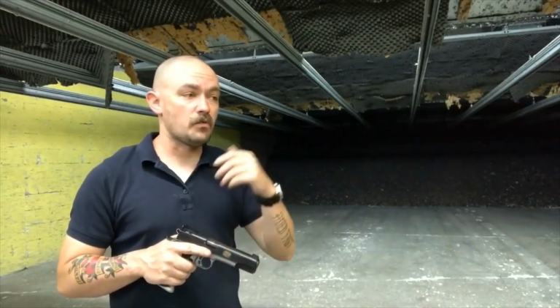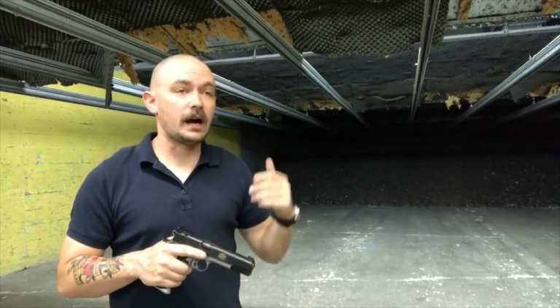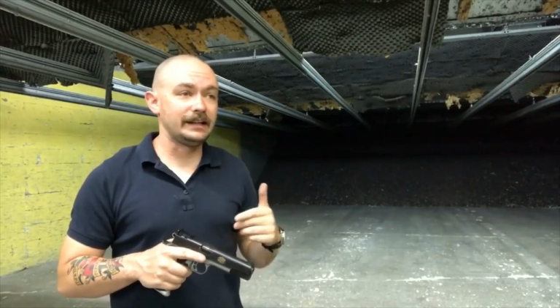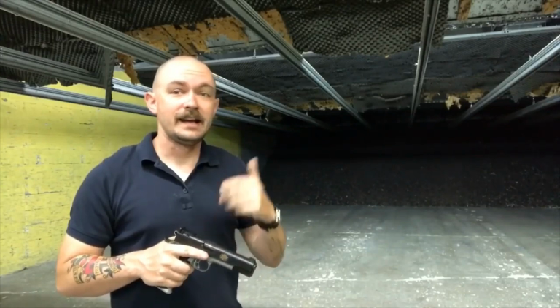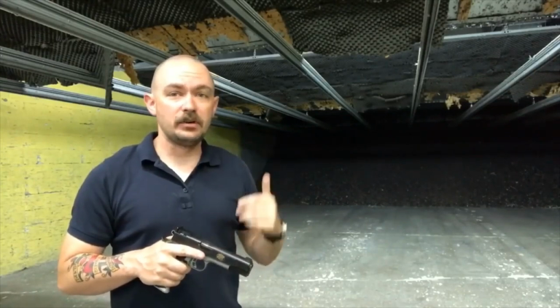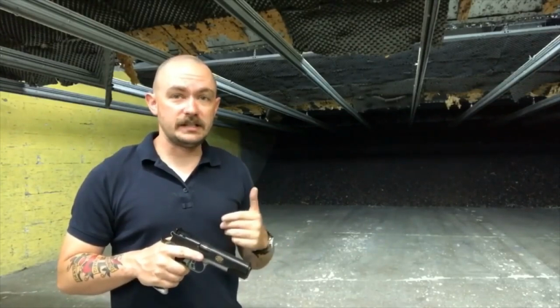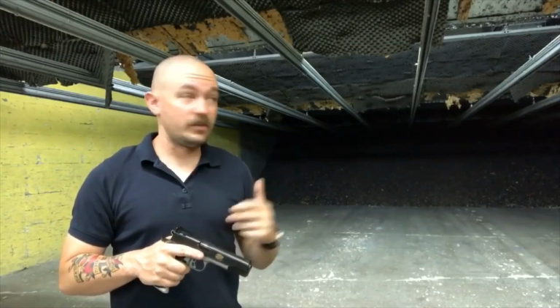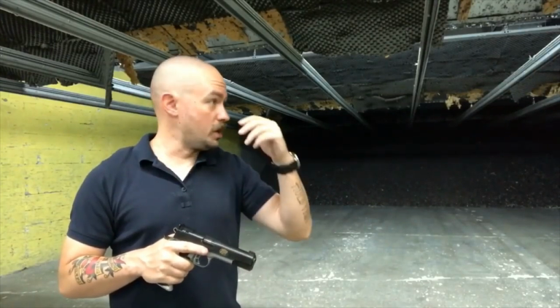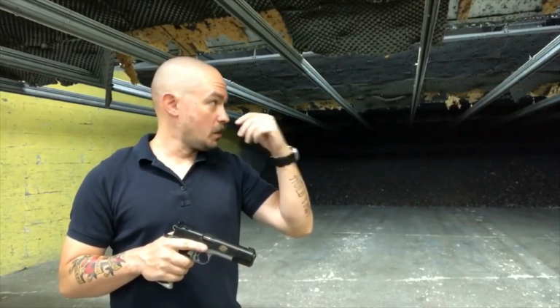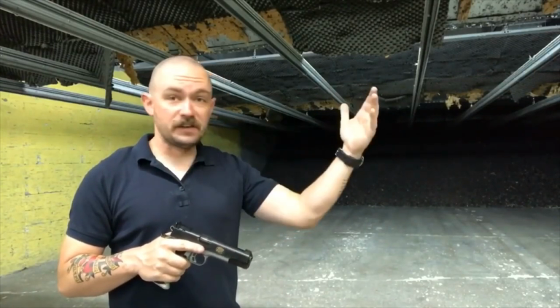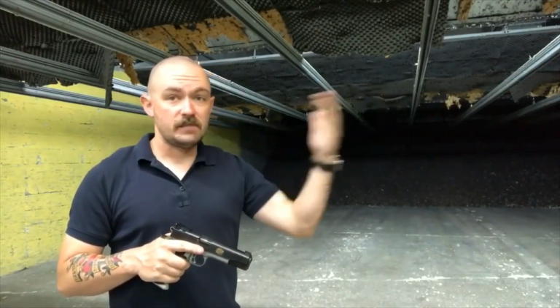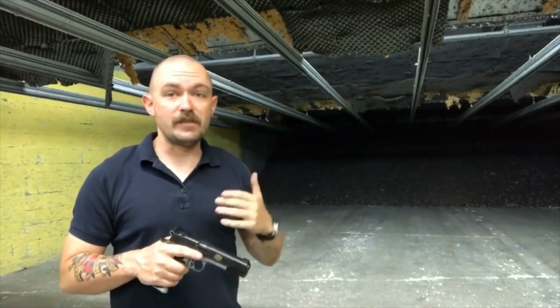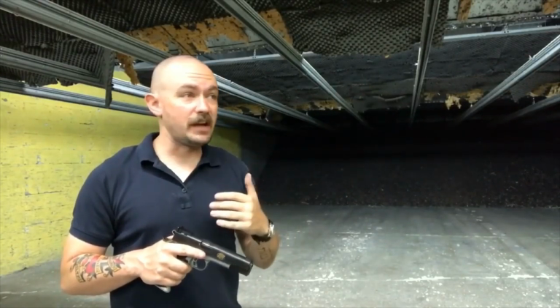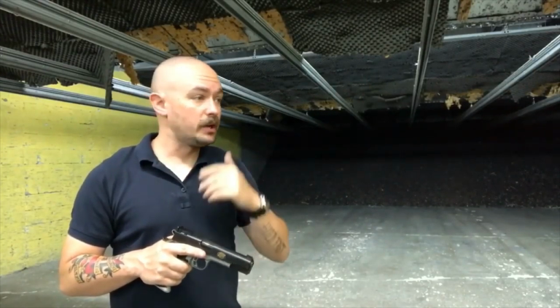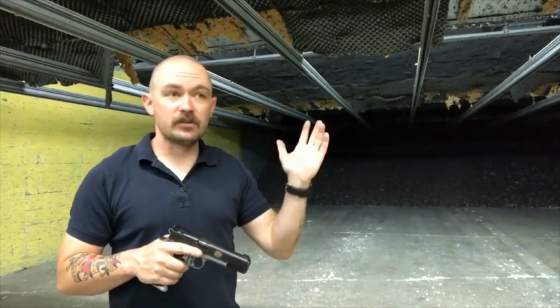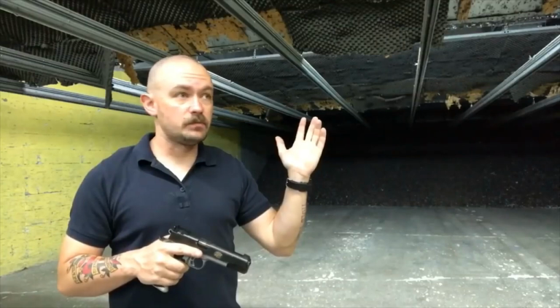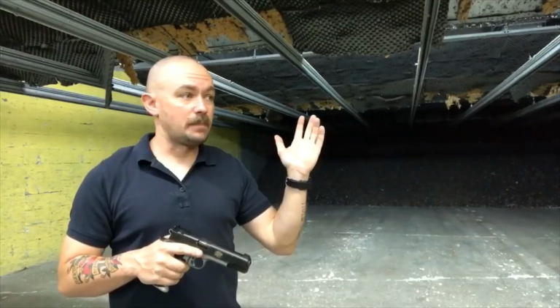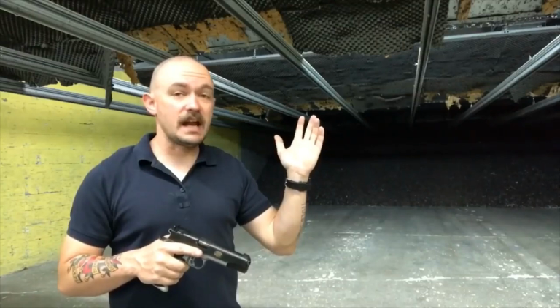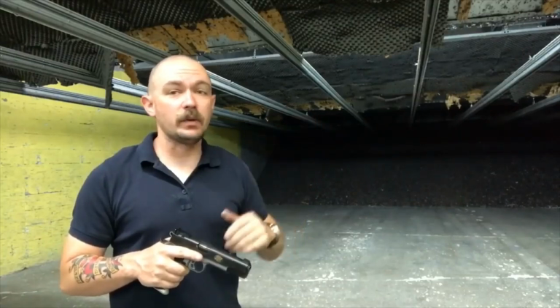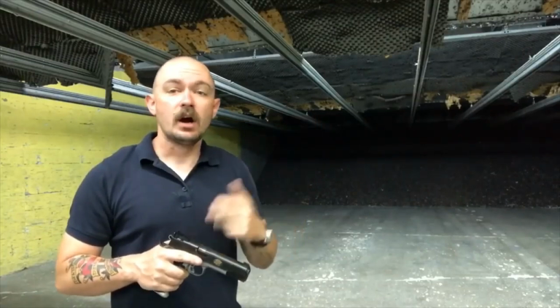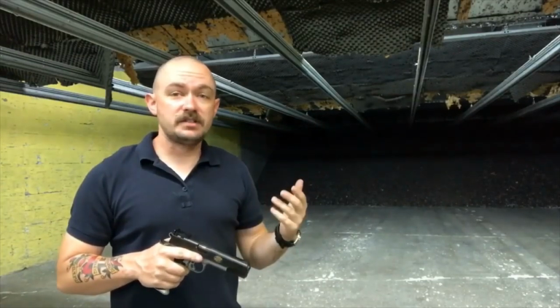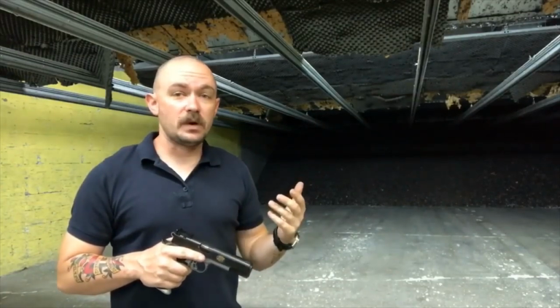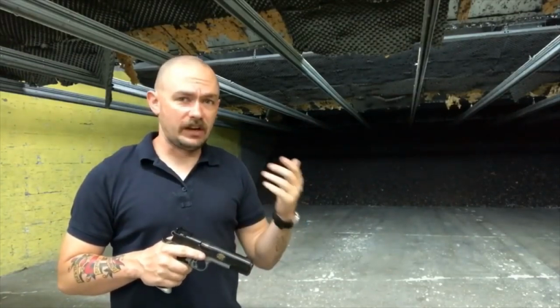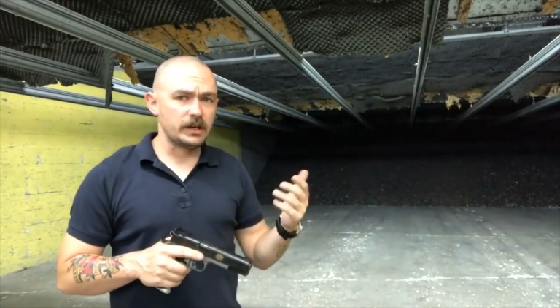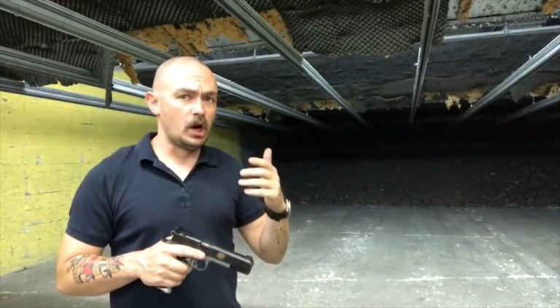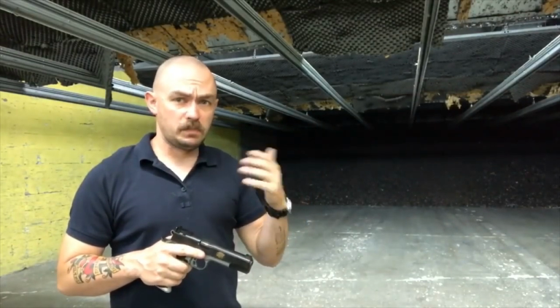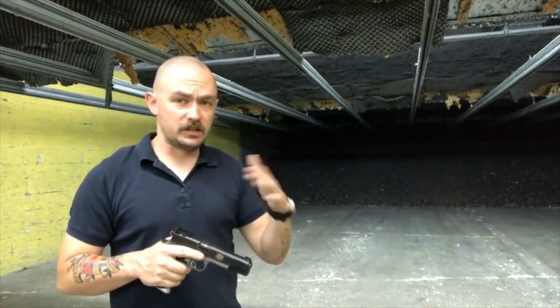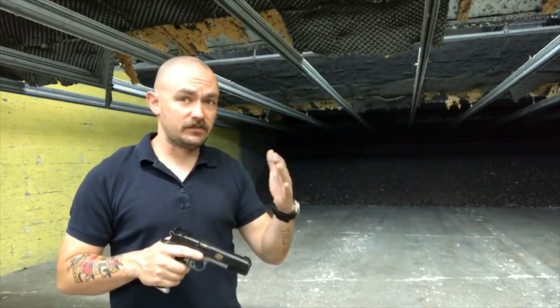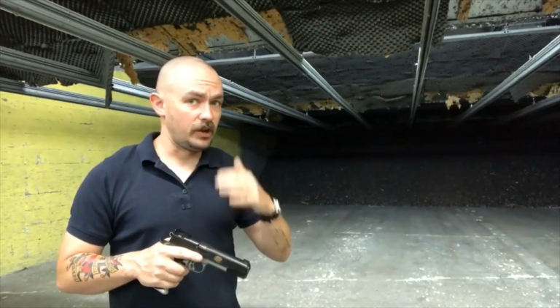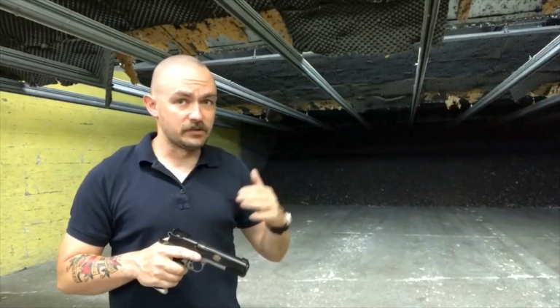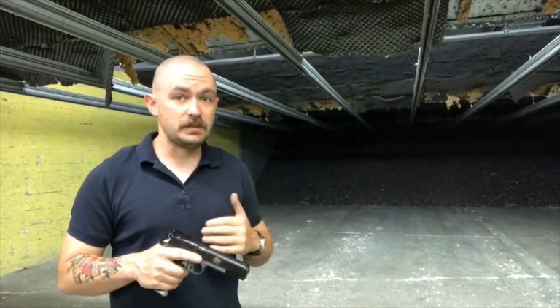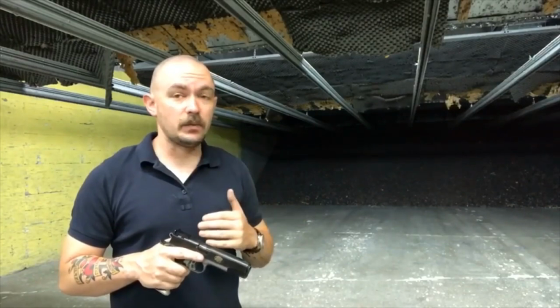The Rock Island 9mm 1911 was perfect — never failed, never dropped a beat anywhere. Also, the Dan Wesson Valkyrie was perfect — never failed, never dropped a beat anywhere.